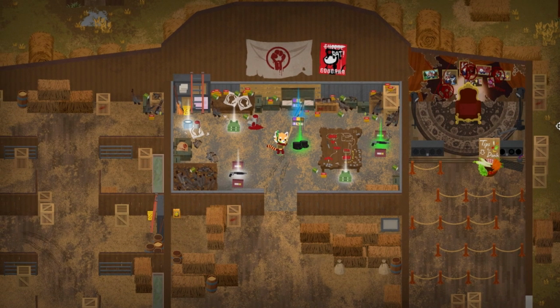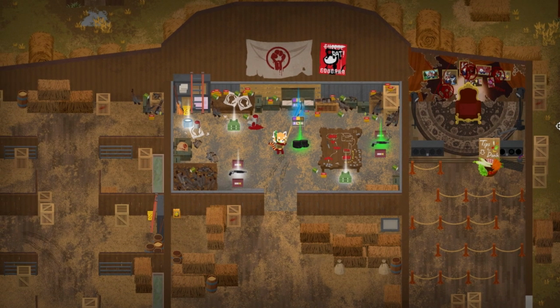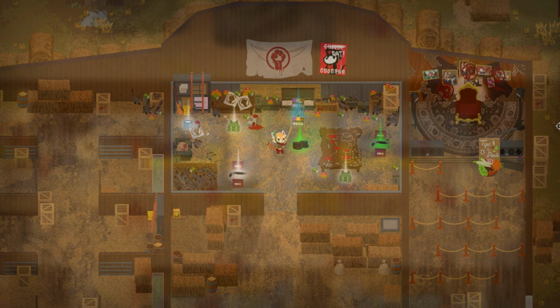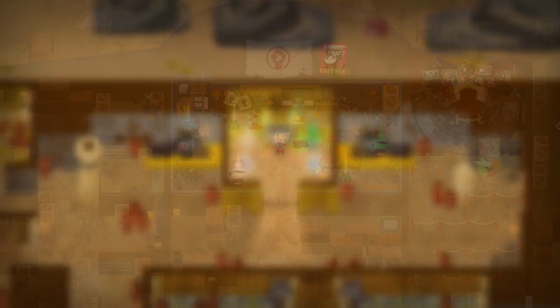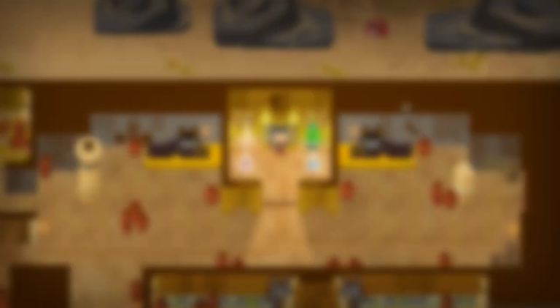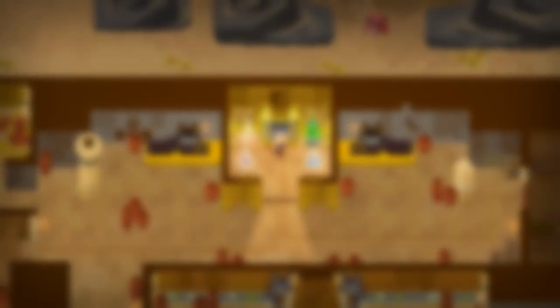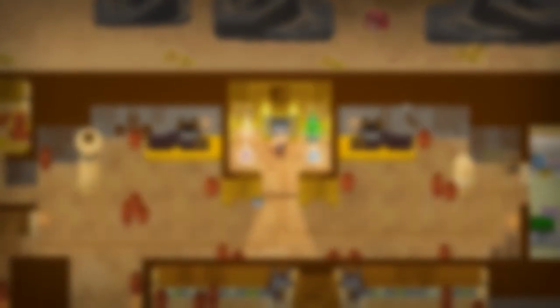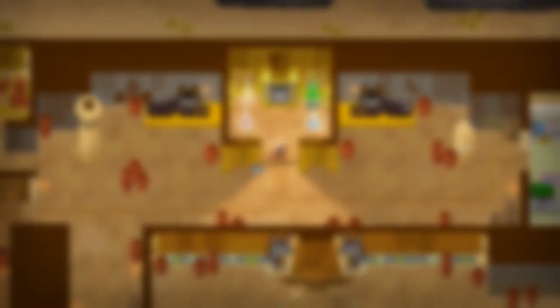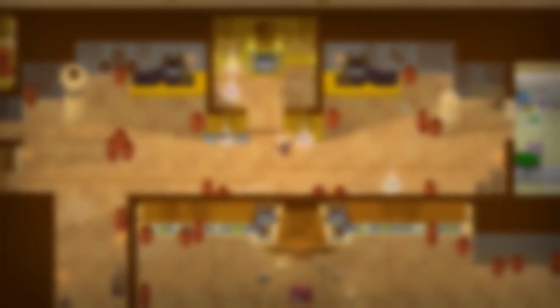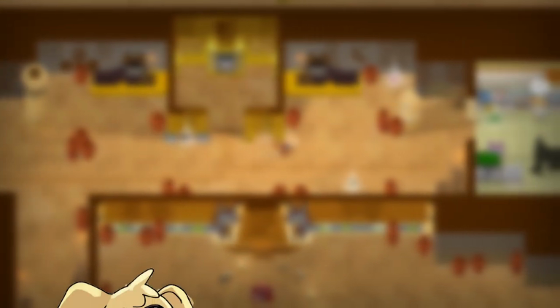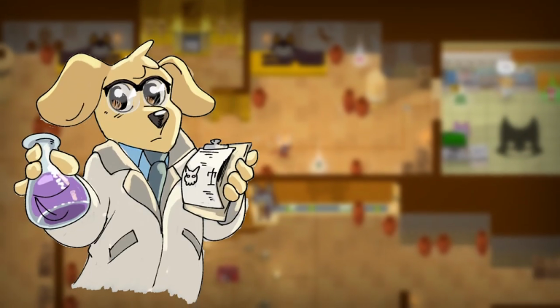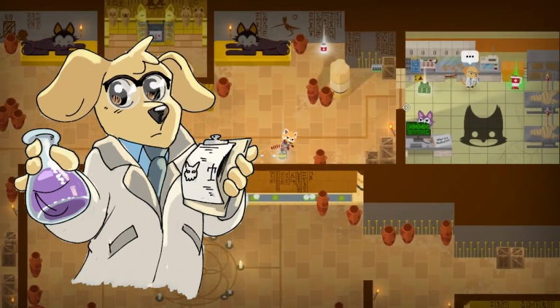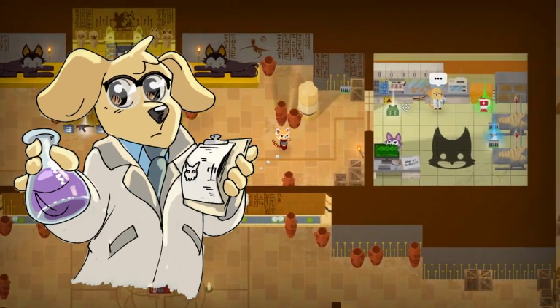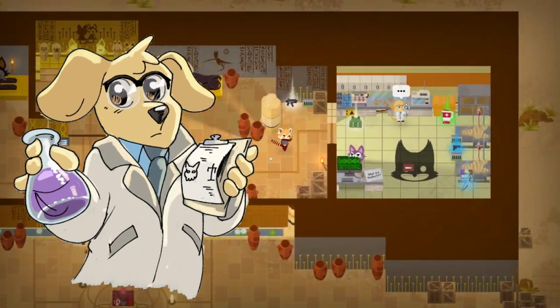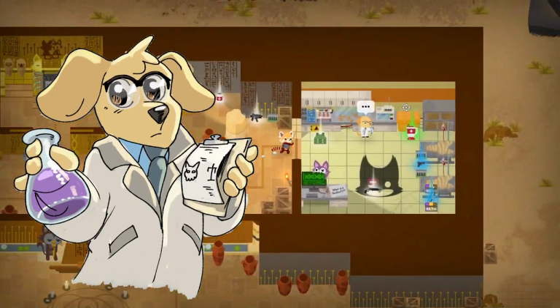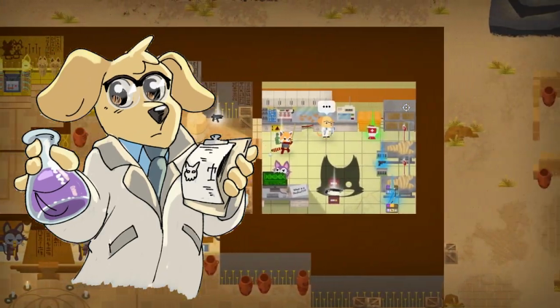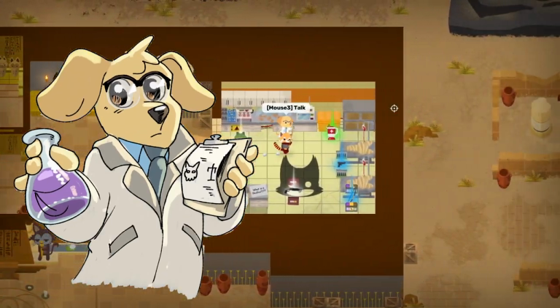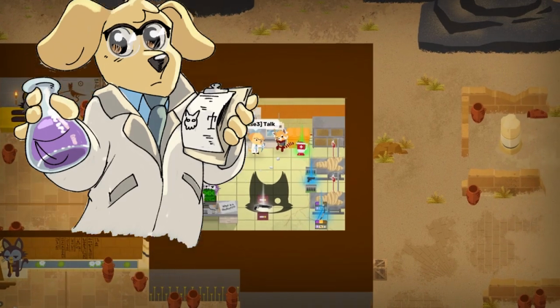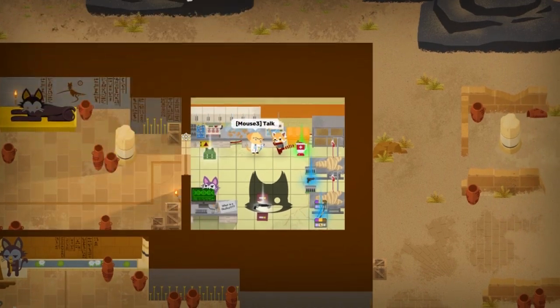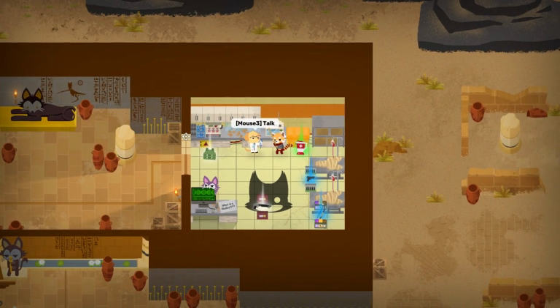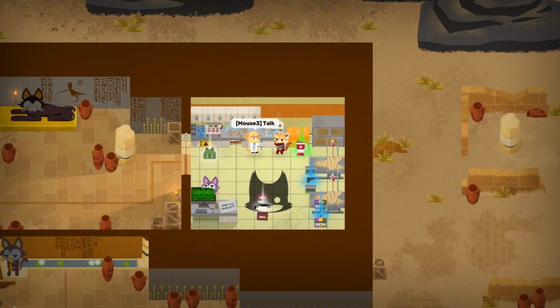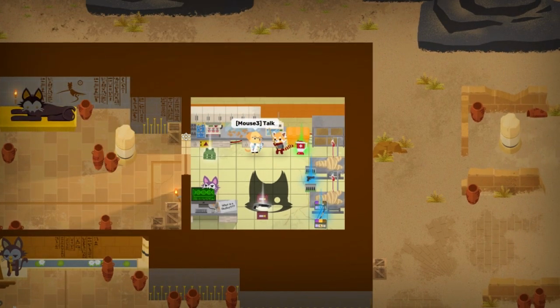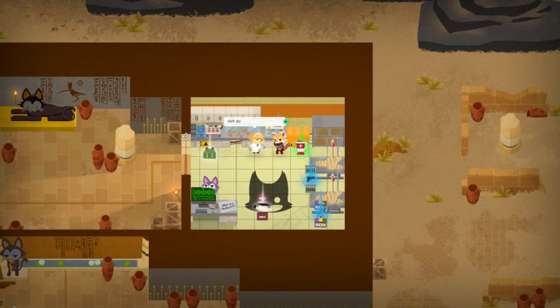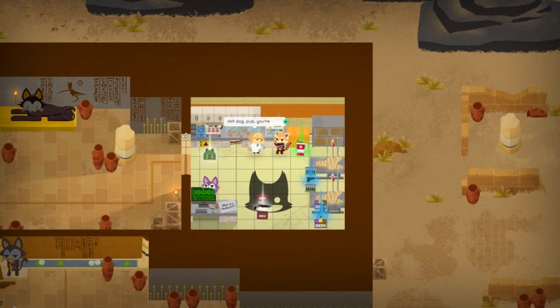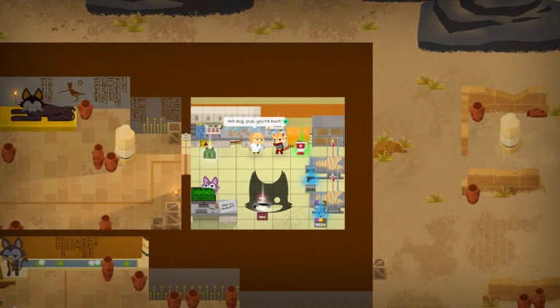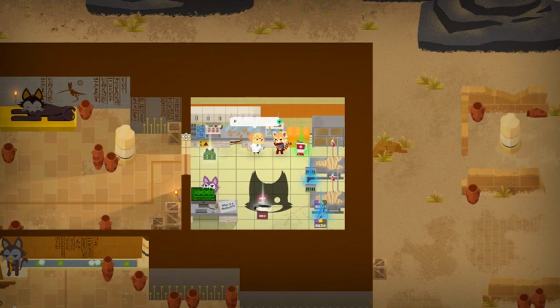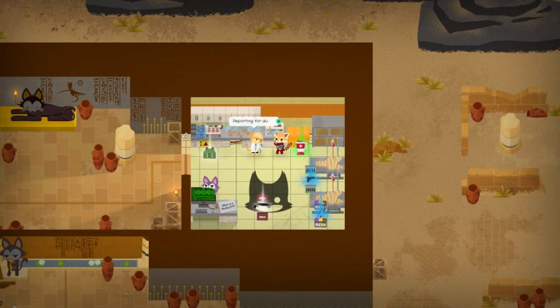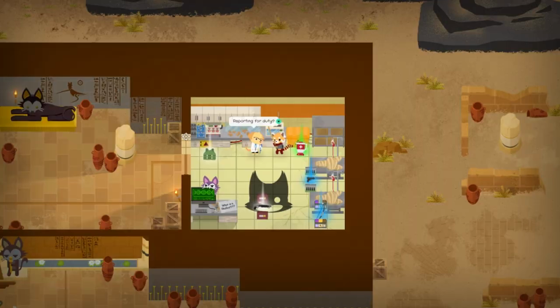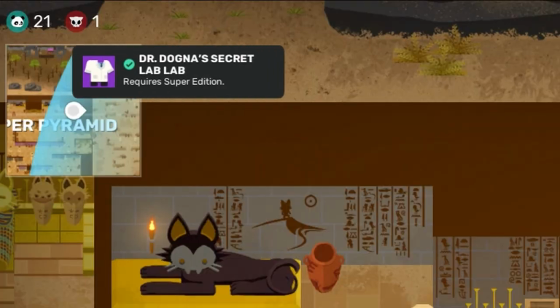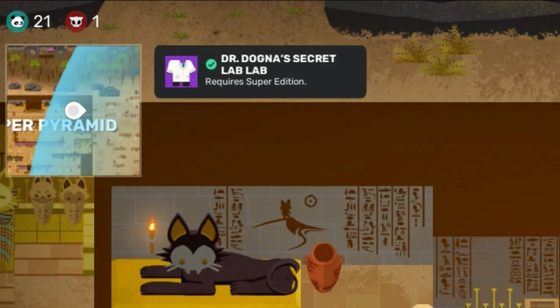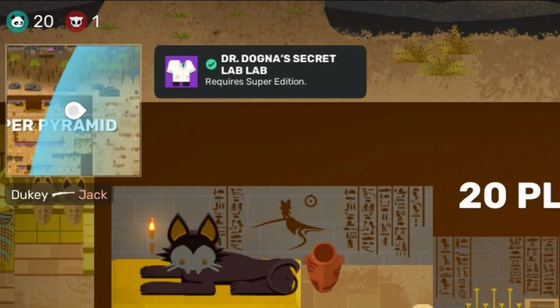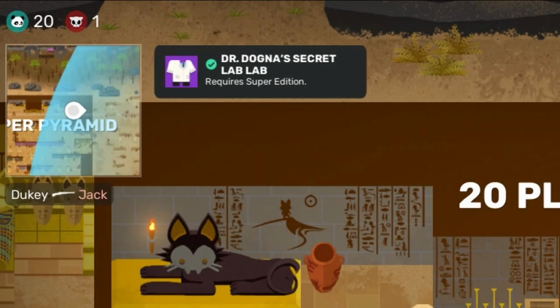Some fun mini quests are available from a few NPCs on the map. First, Dr. Dogna — as previously shown, the good doctor can be found inside the pyramid and will give you some special cosmetics for completing the mission. You'll need to get the Super Edition of the game to get most of these, as with most of these quest rewards.